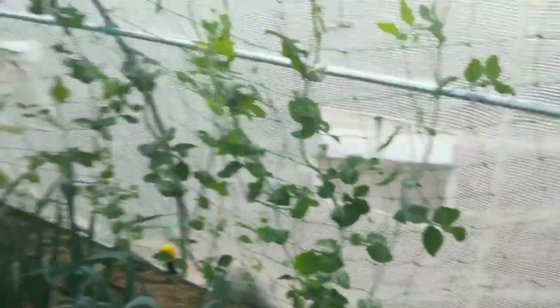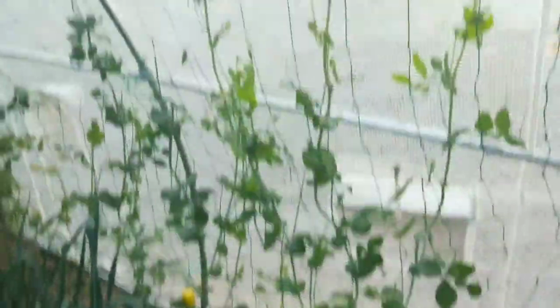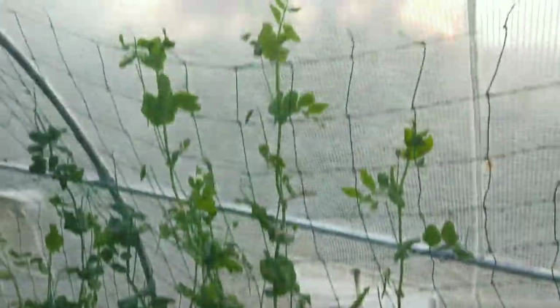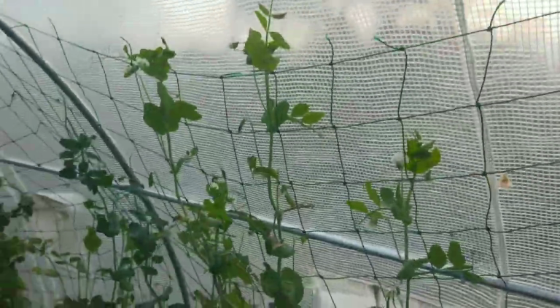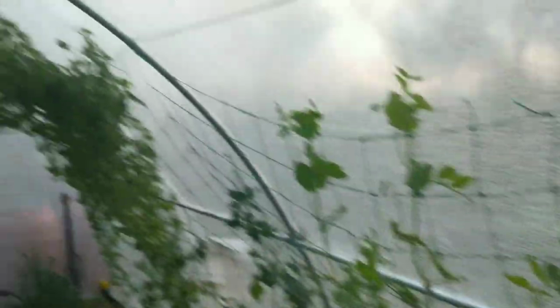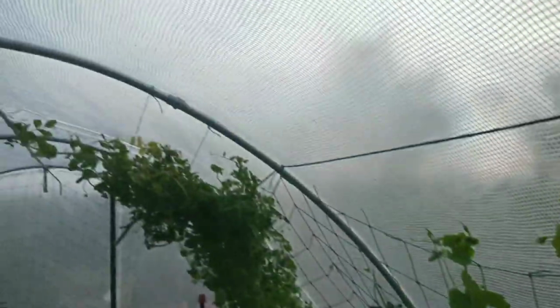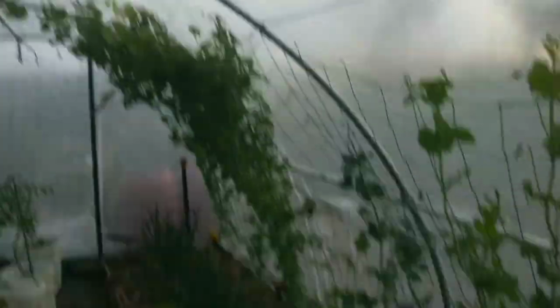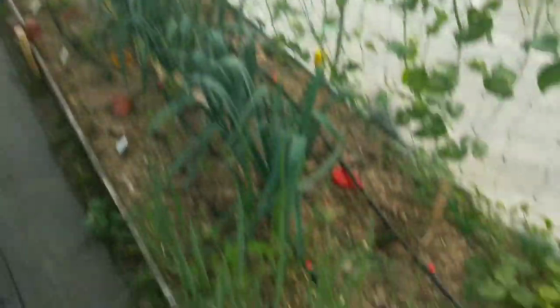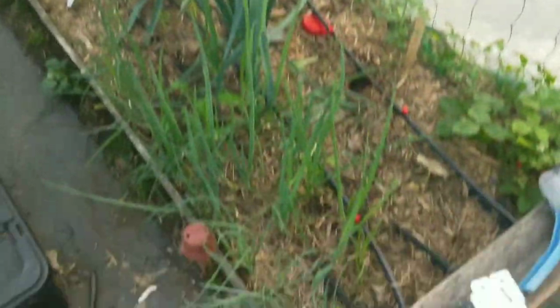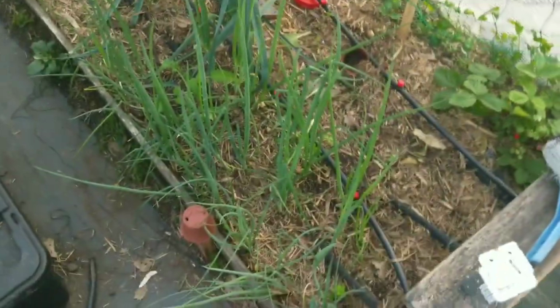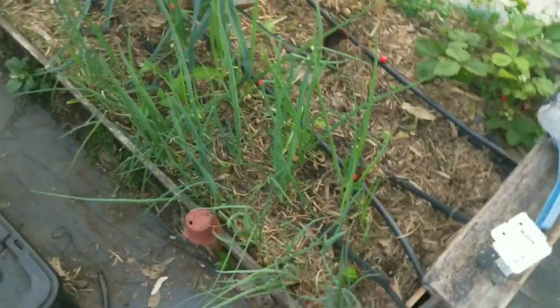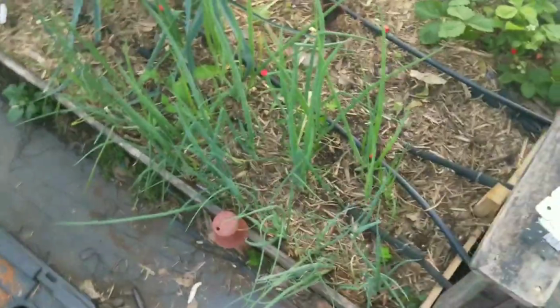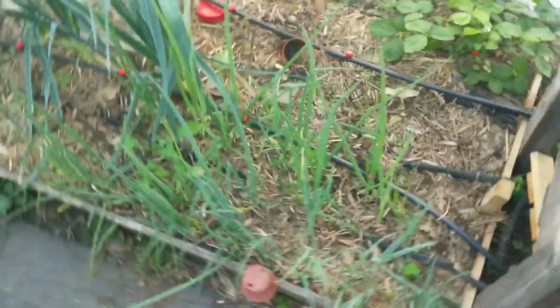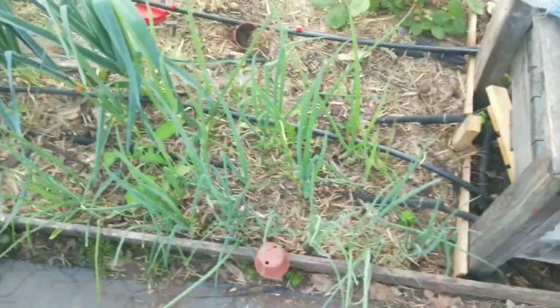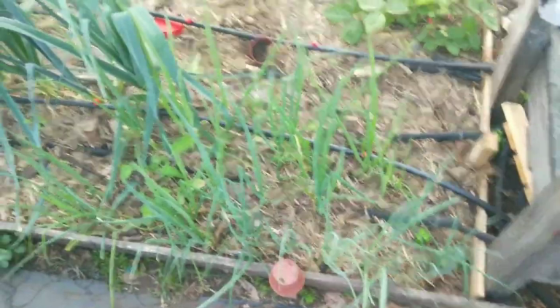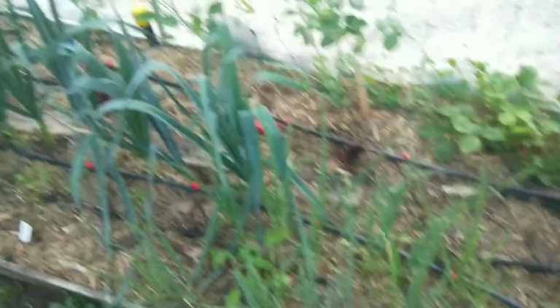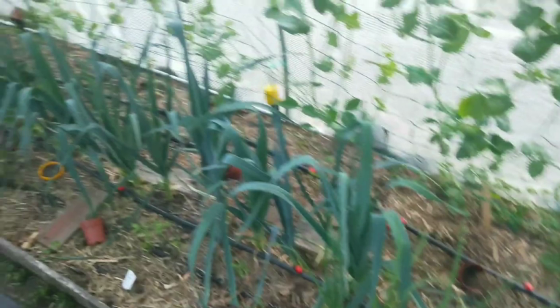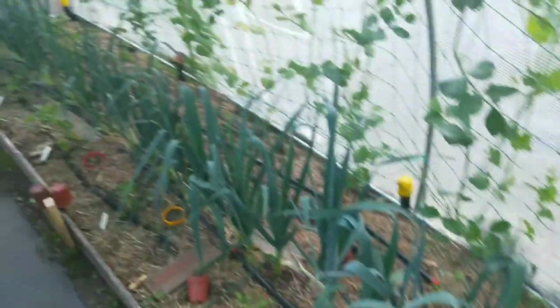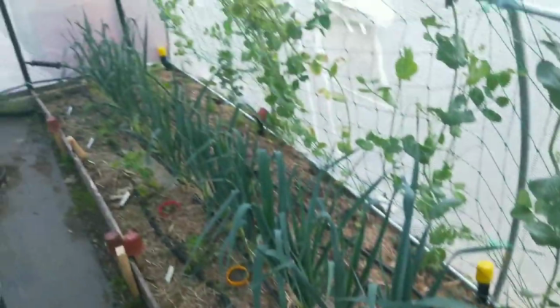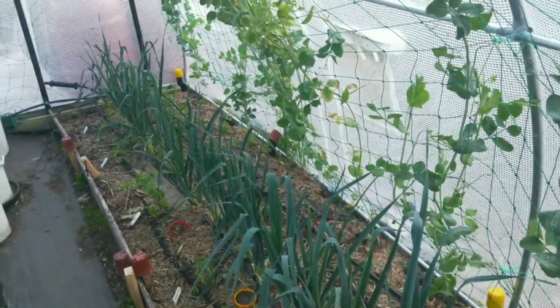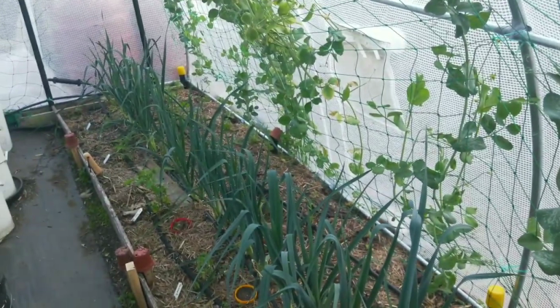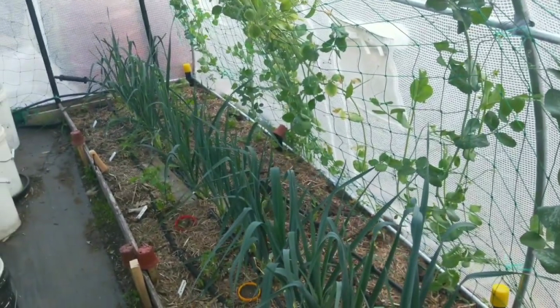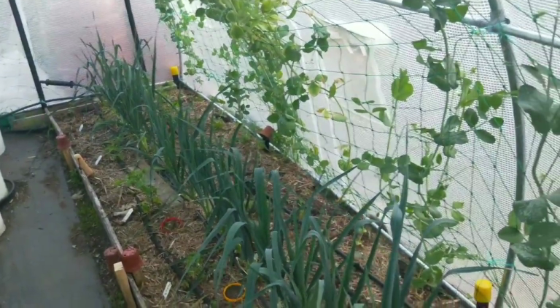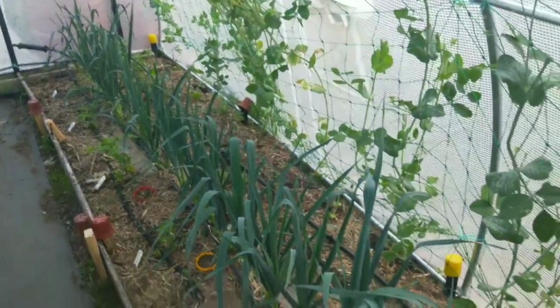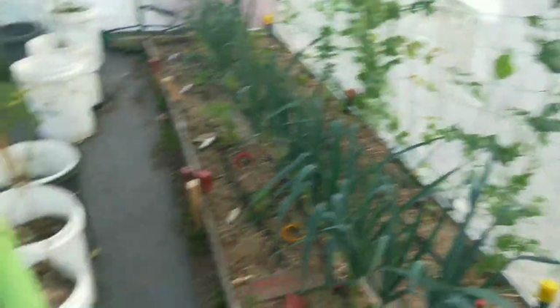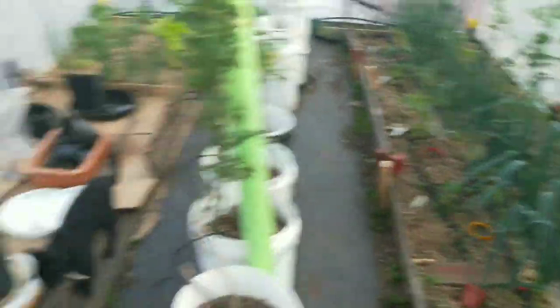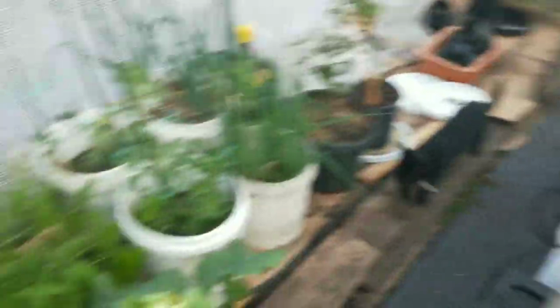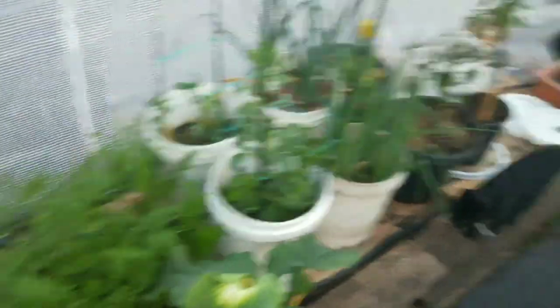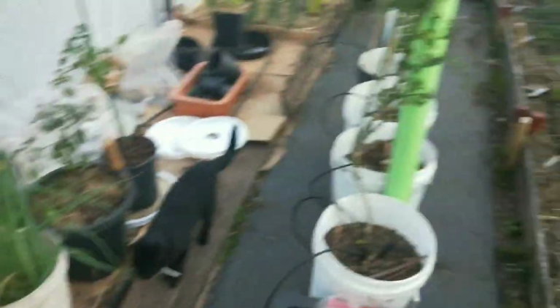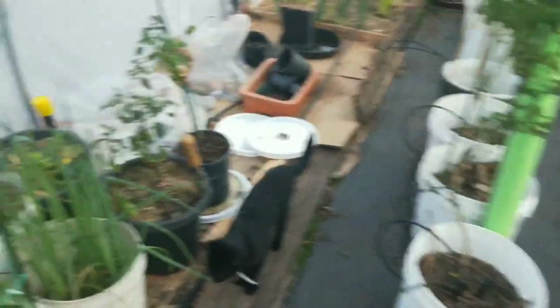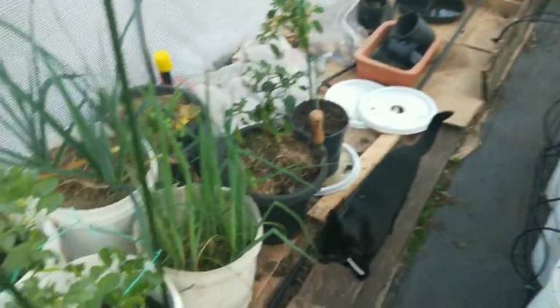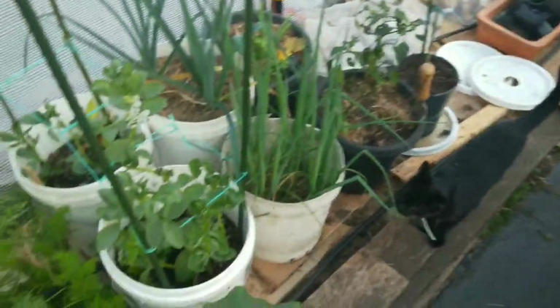I've got some peas growing up the side. I've got lots of spring onions and plenty of leeks. These are the winter things that are going to be gone soon.